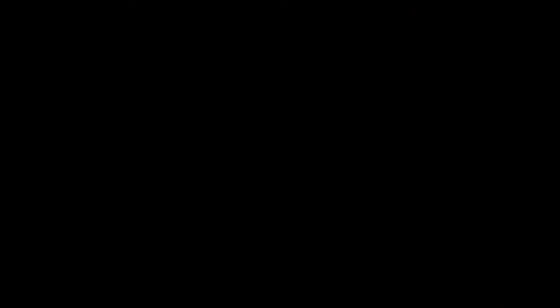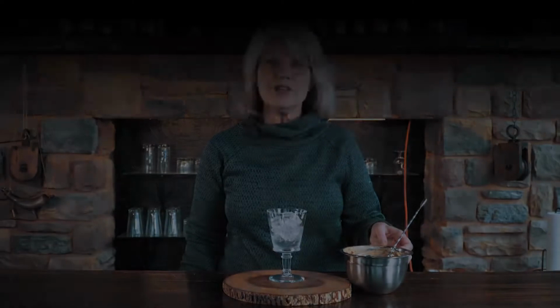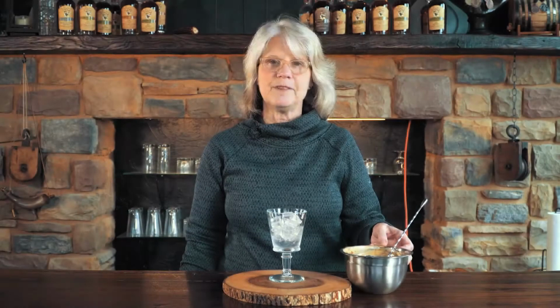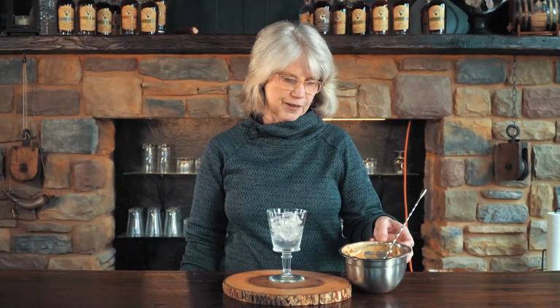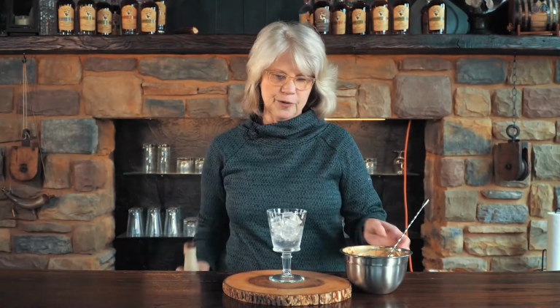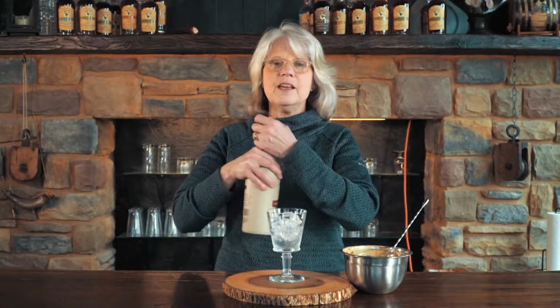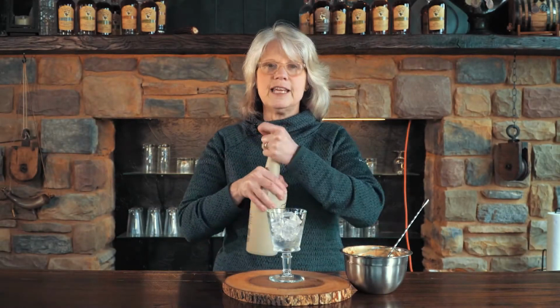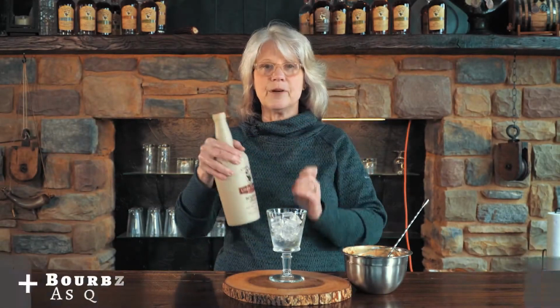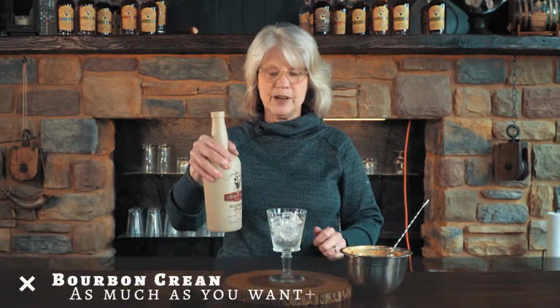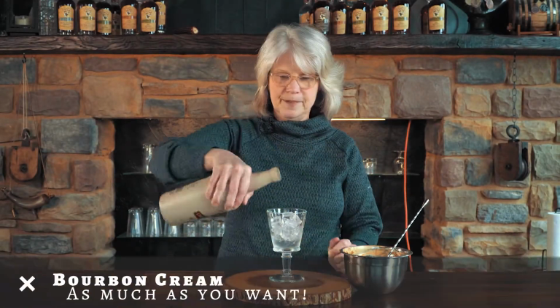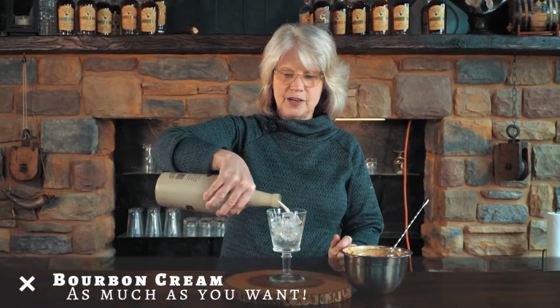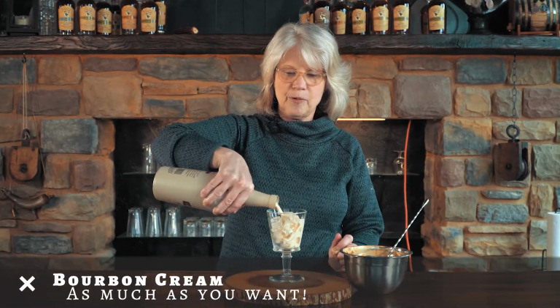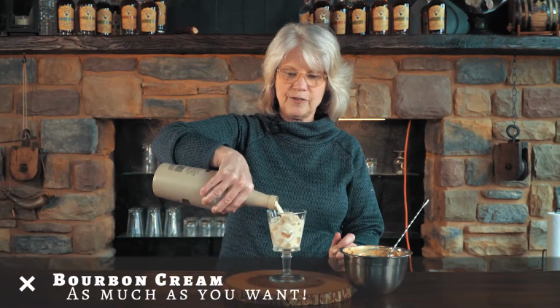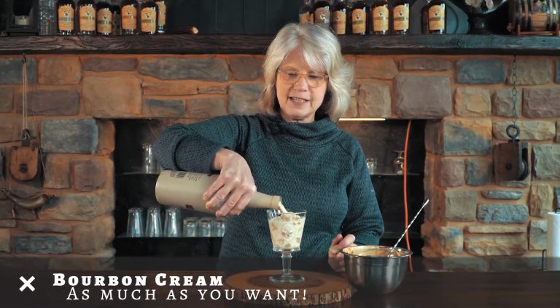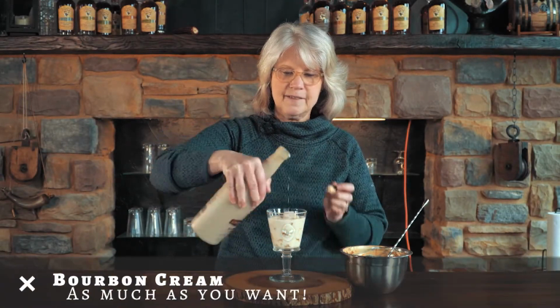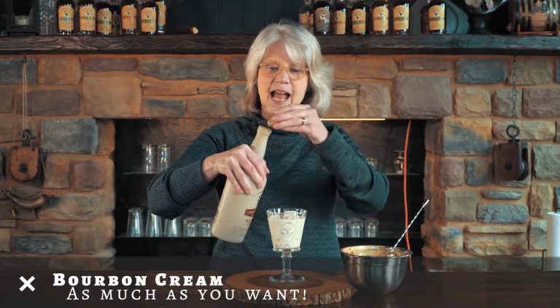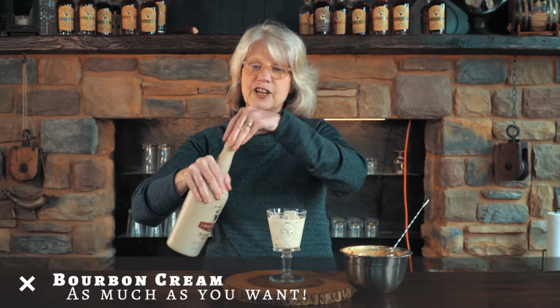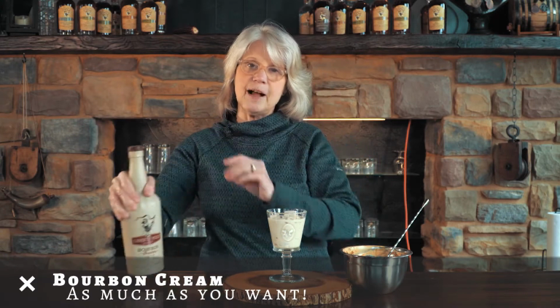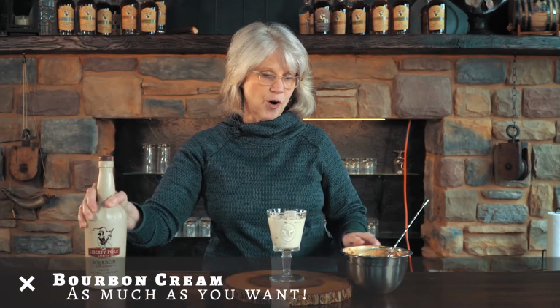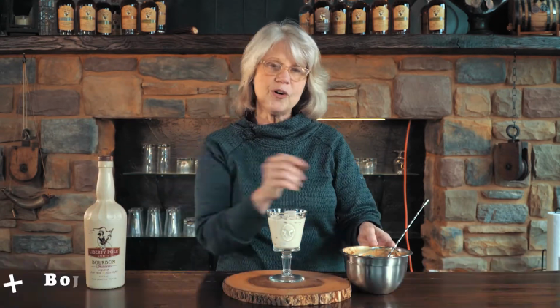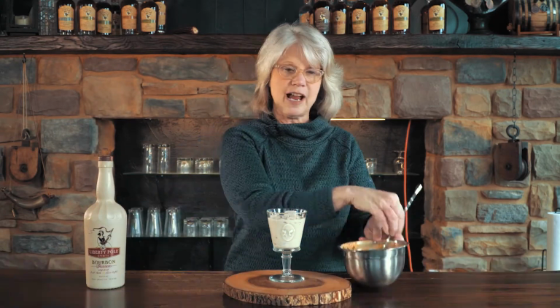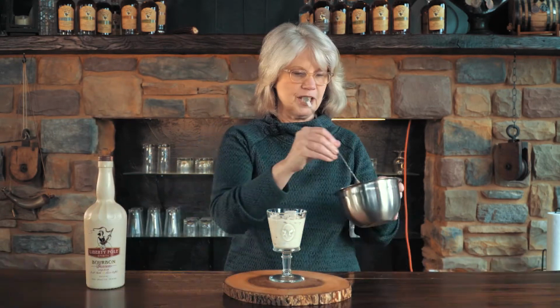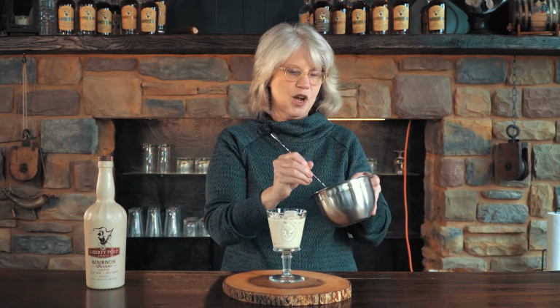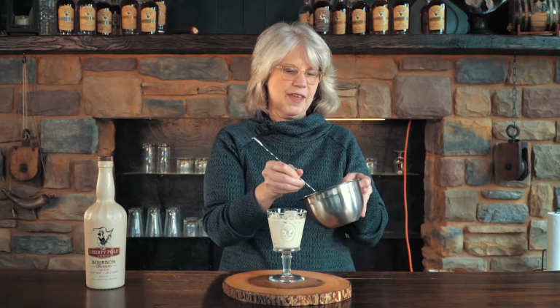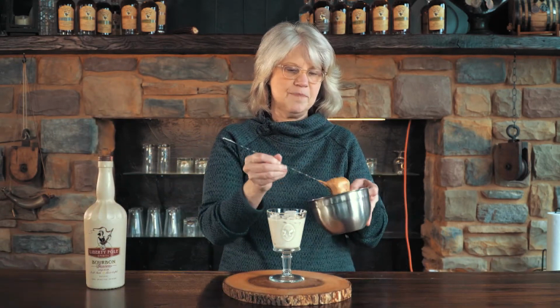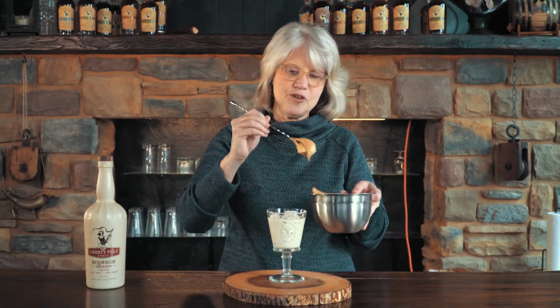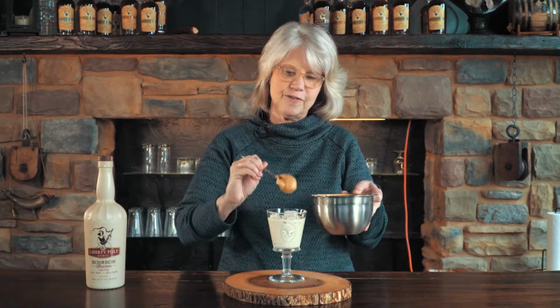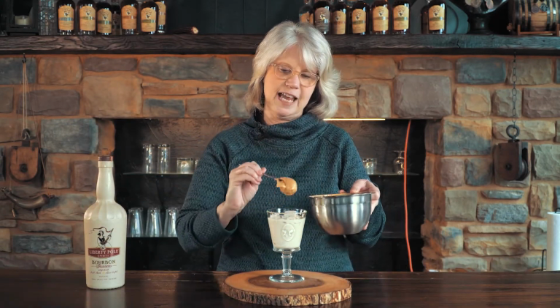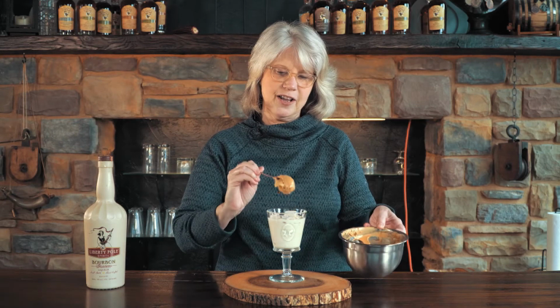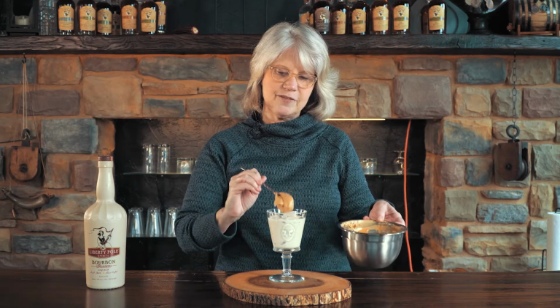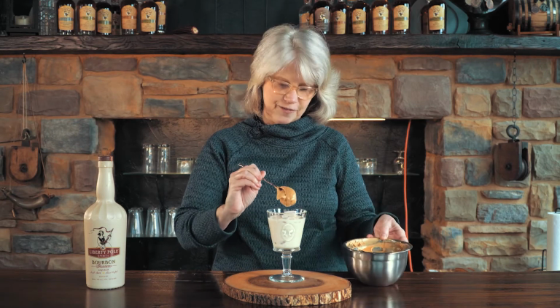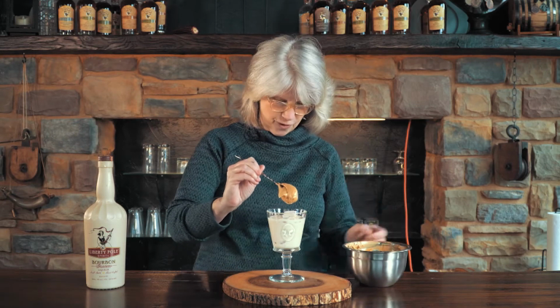After you've whipped the coffee foam, you're gonna take the bourbon cream, you're gonna pour it over ice, and you're gonna top the whole contraption with a beautiful layer of coffee foam.